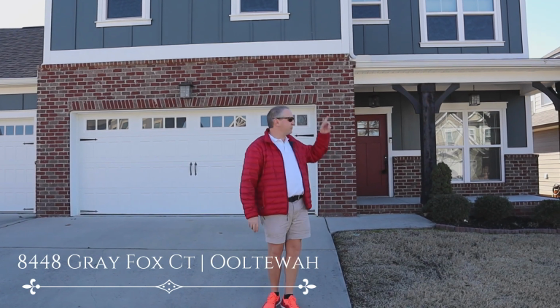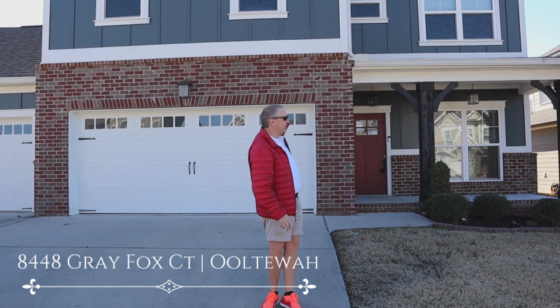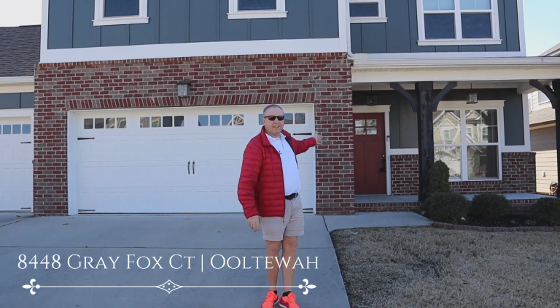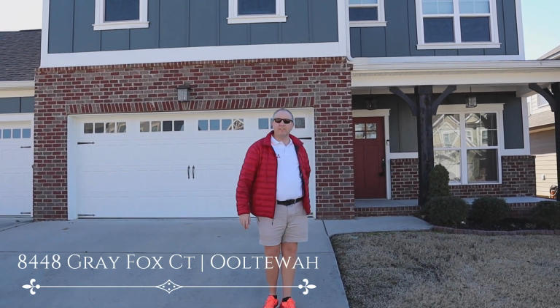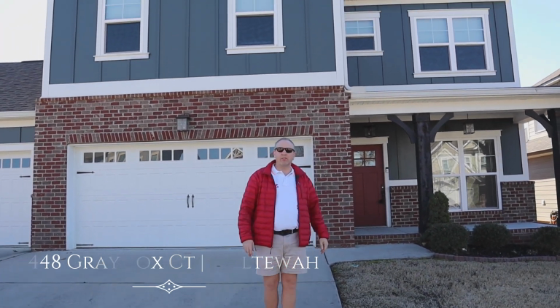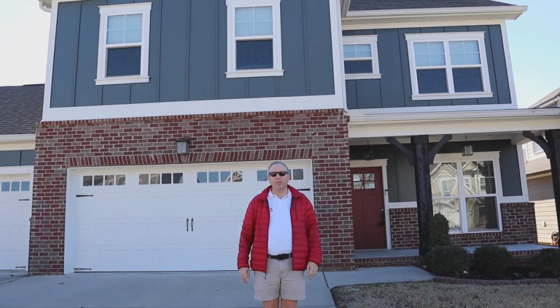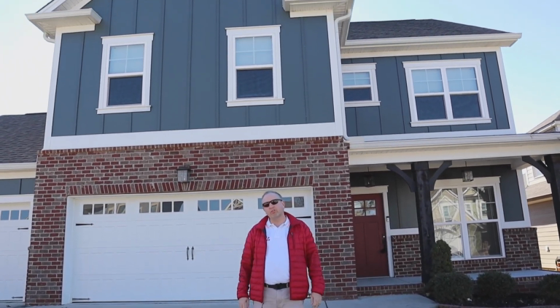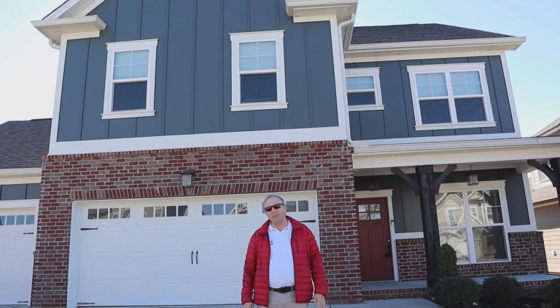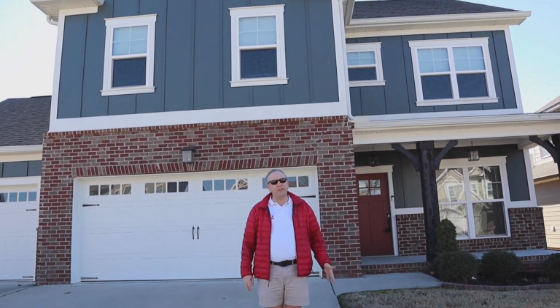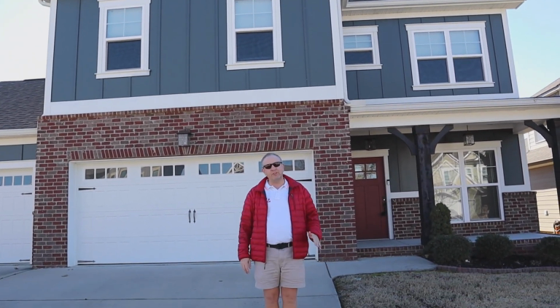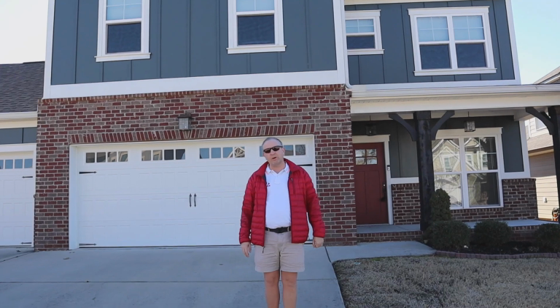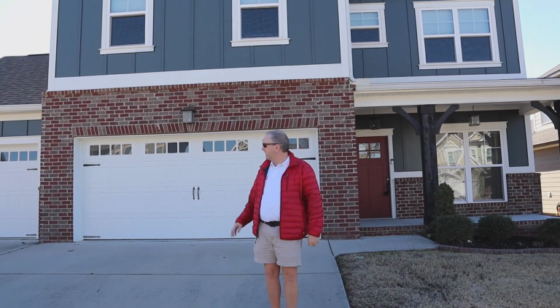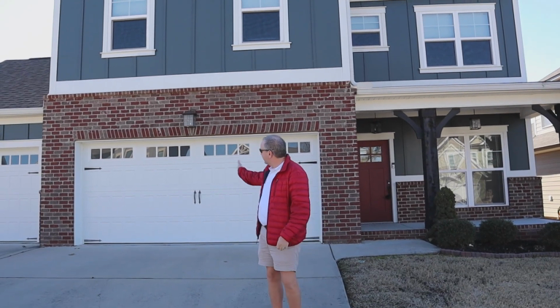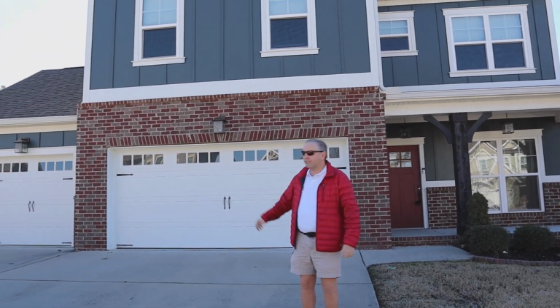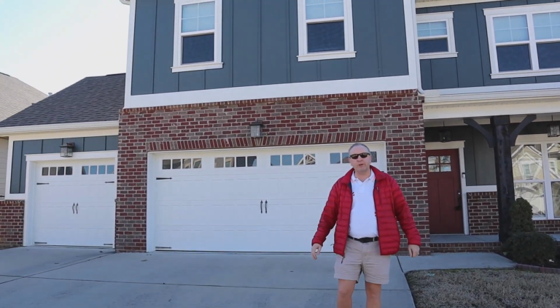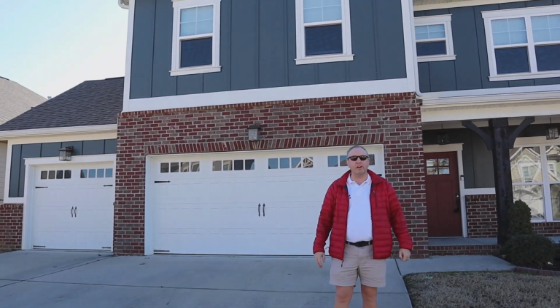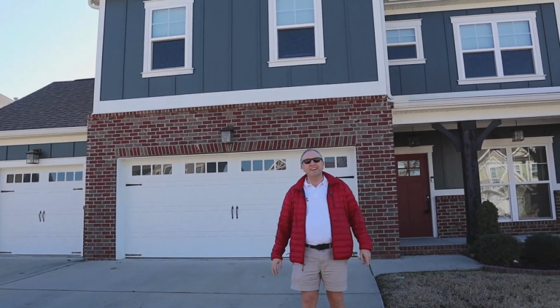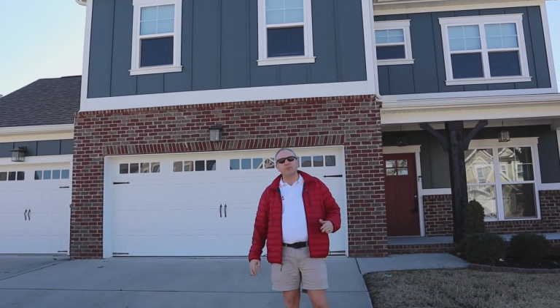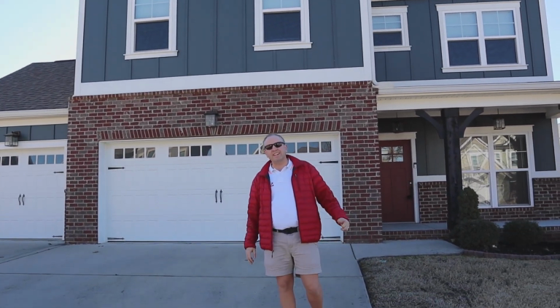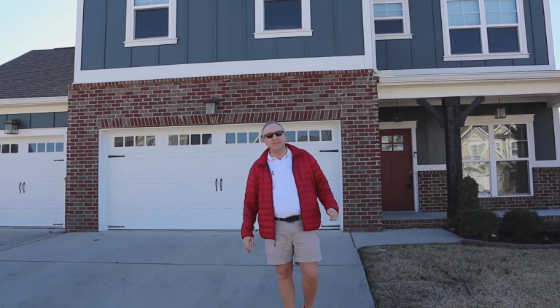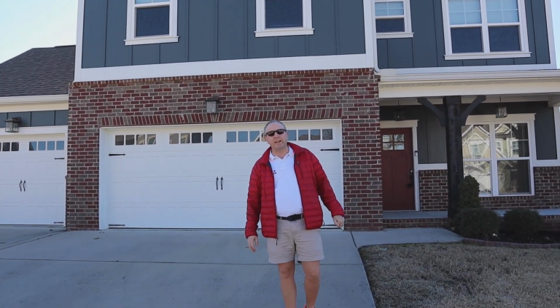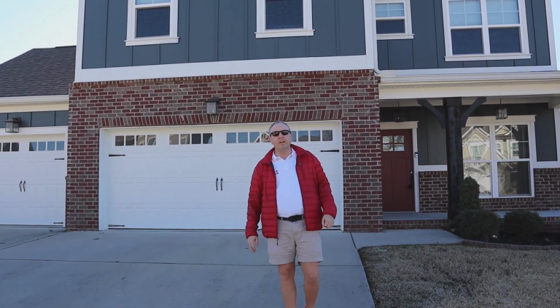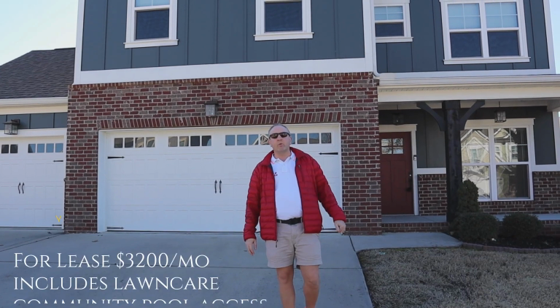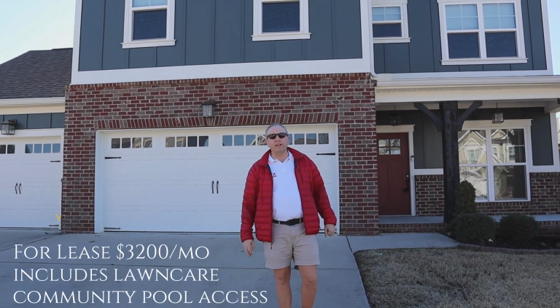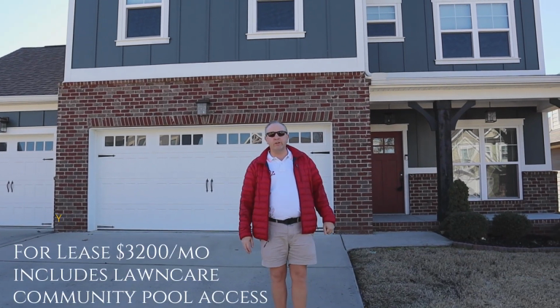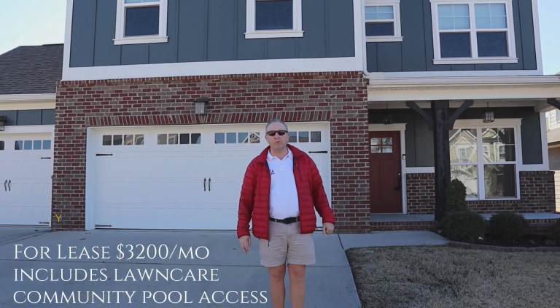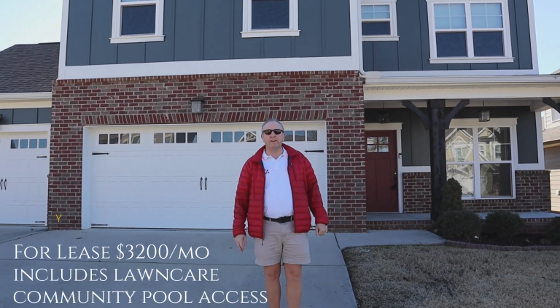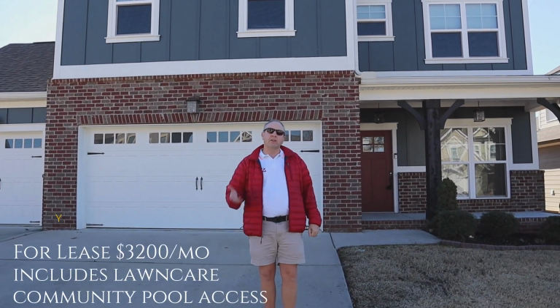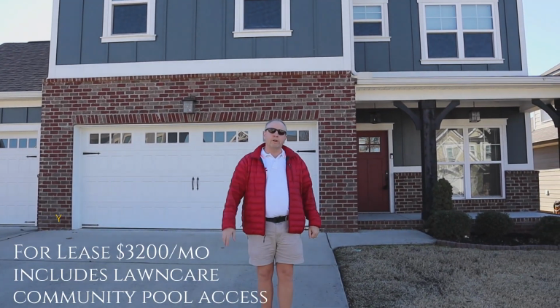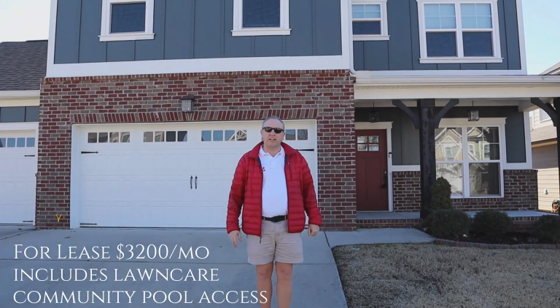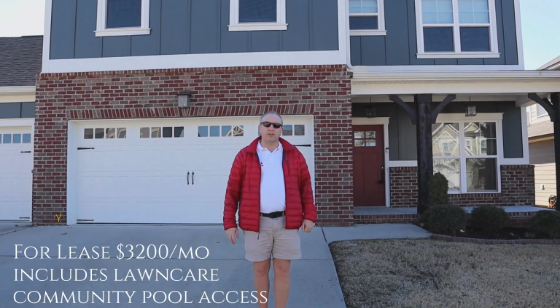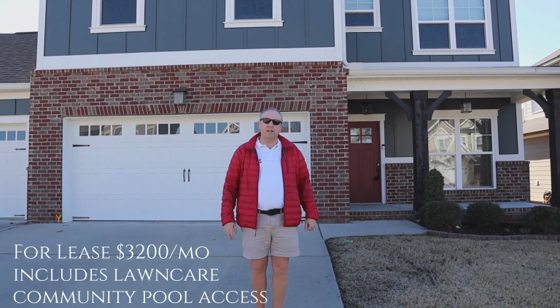This house behind me is about 2,550 square feet. It's got a three-car garage. It is for lease right now for $3,200 a month. We're here to check it out — come with me.